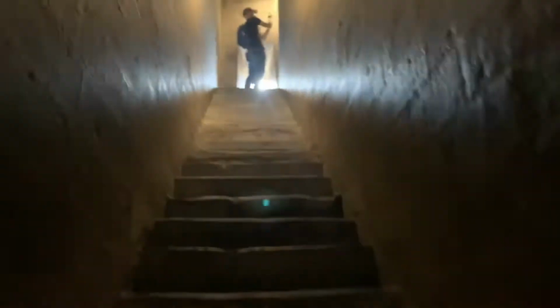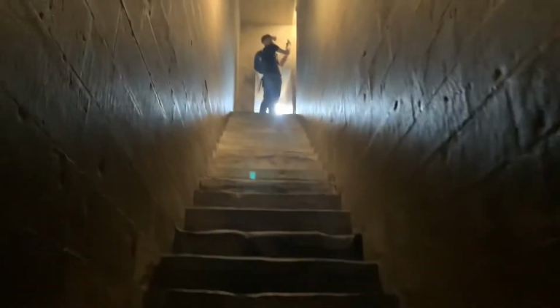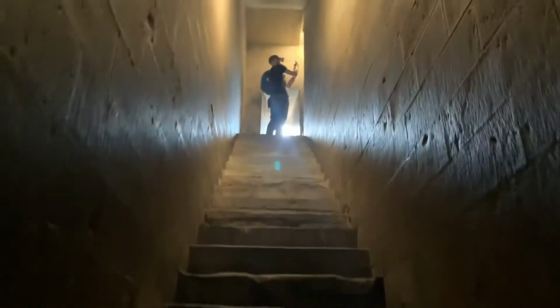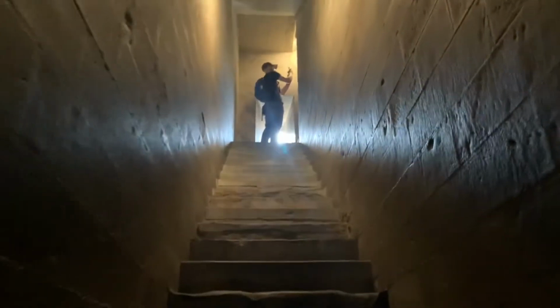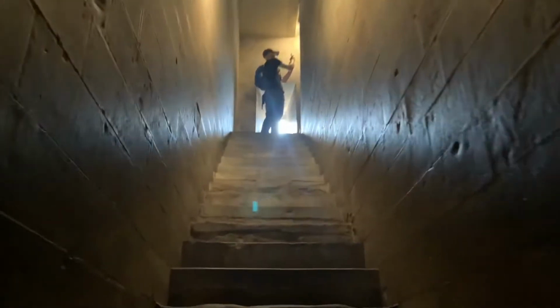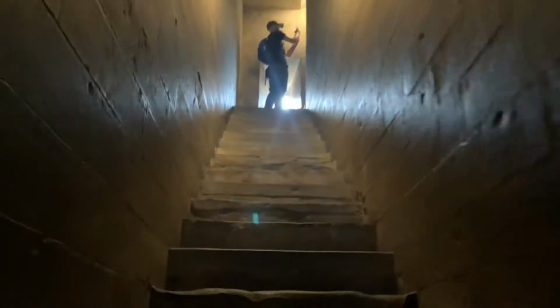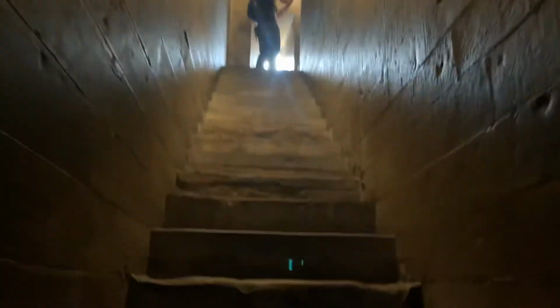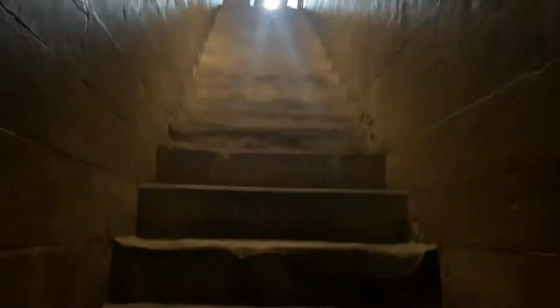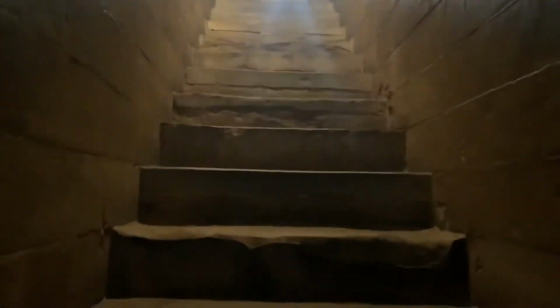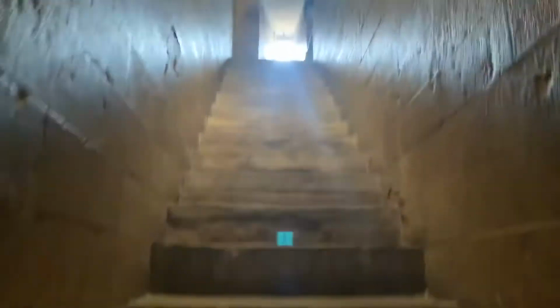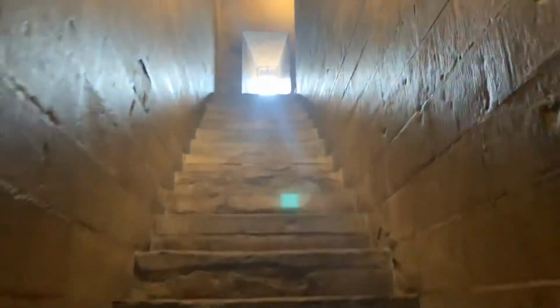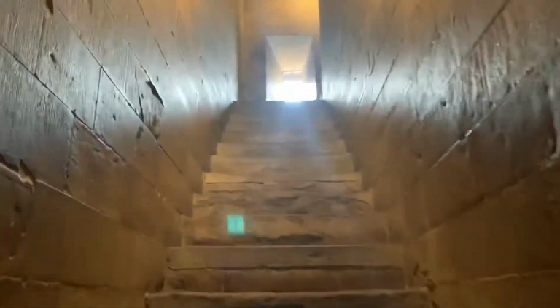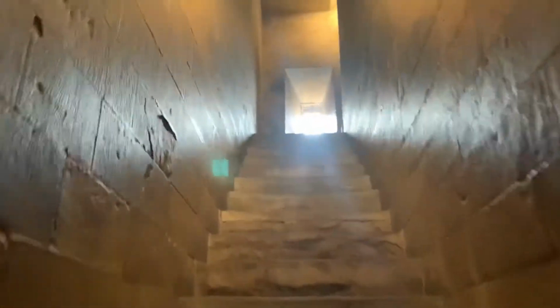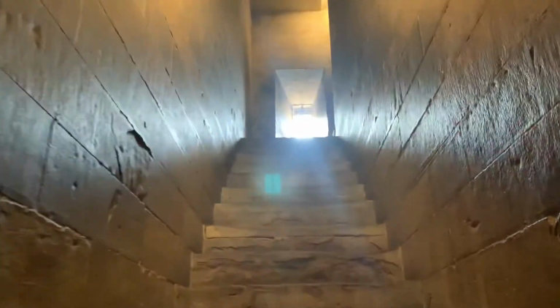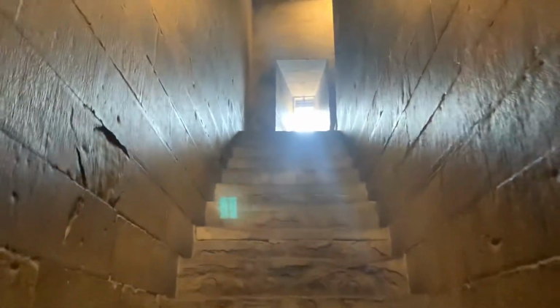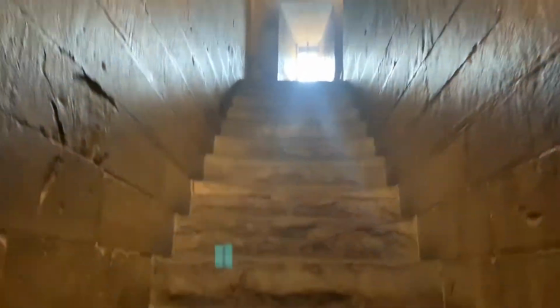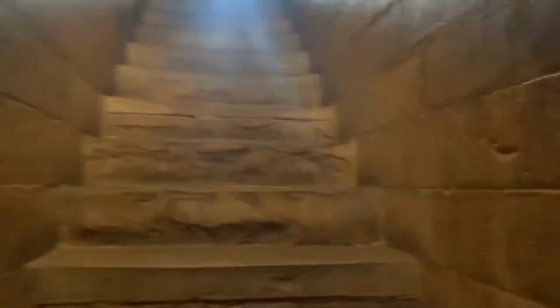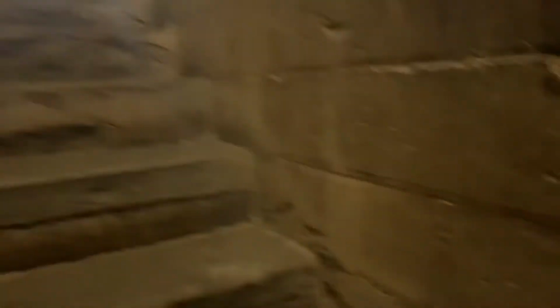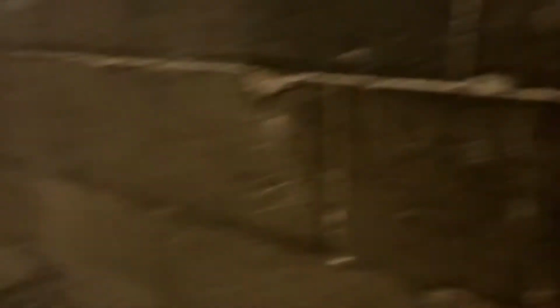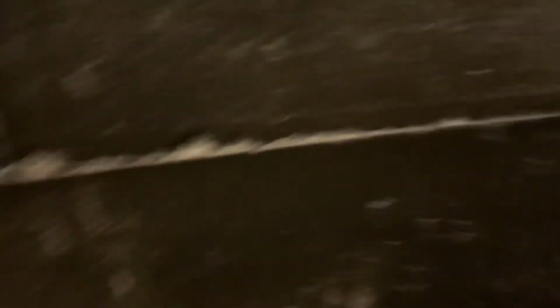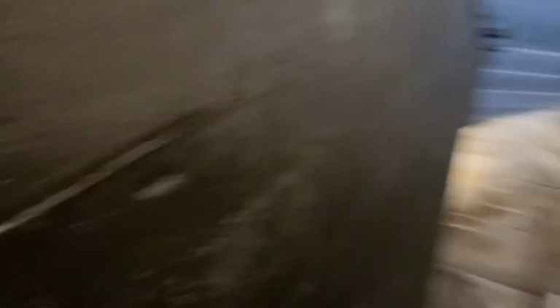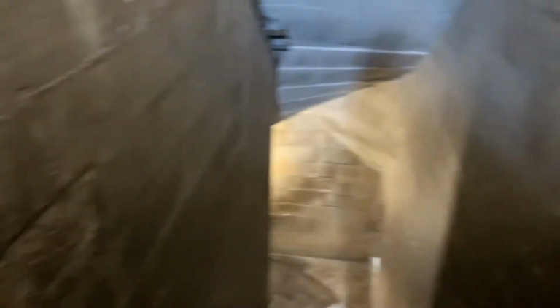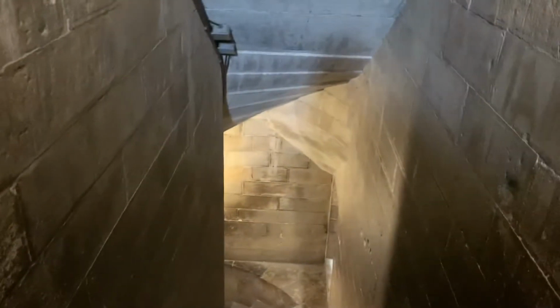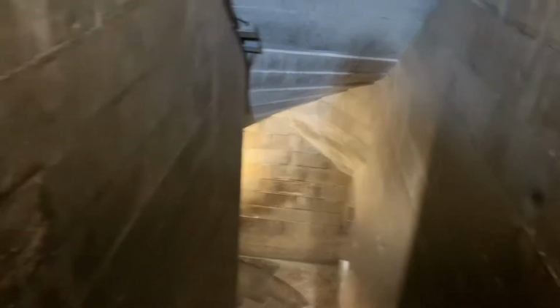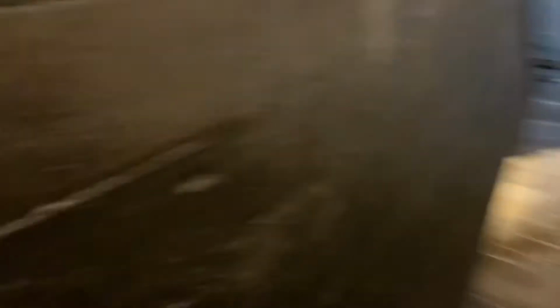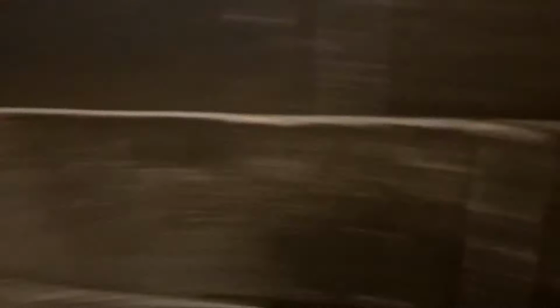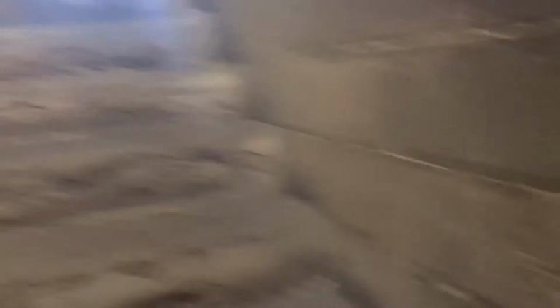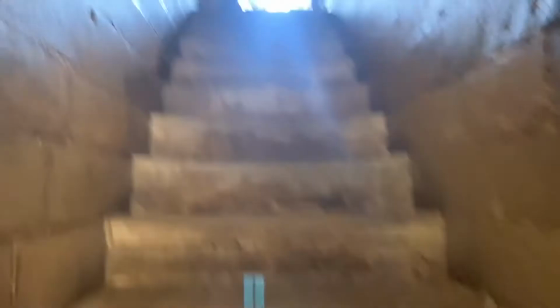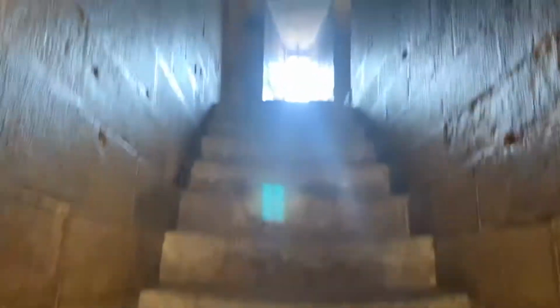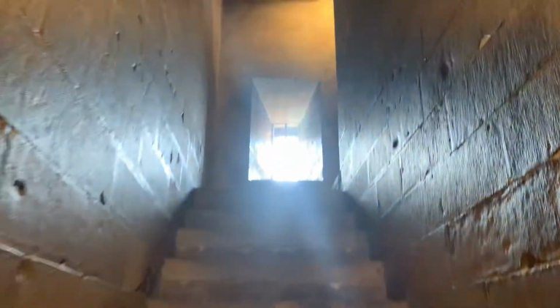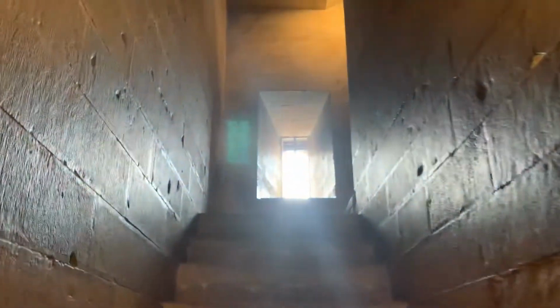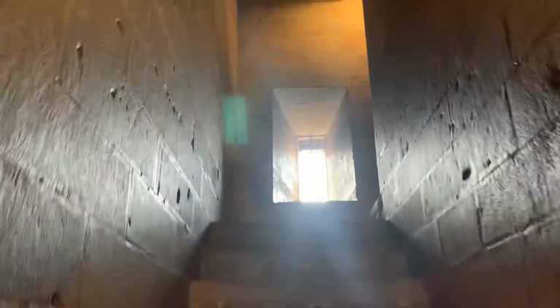We're inside Giotto's bell tower now, going up the steps. There are 414 of them, so it's going to be a while until we get to the top.